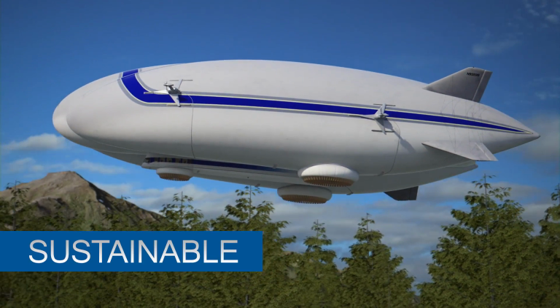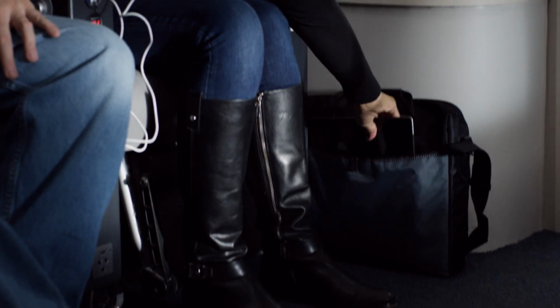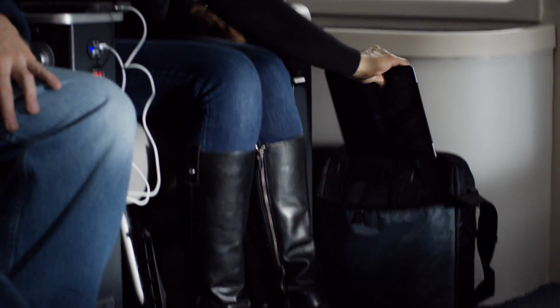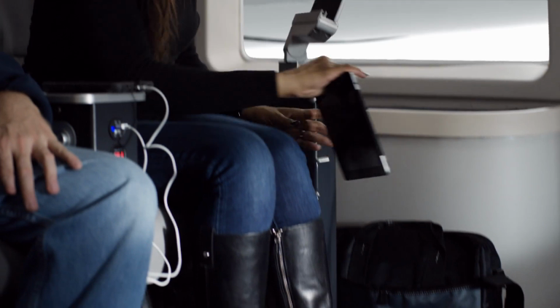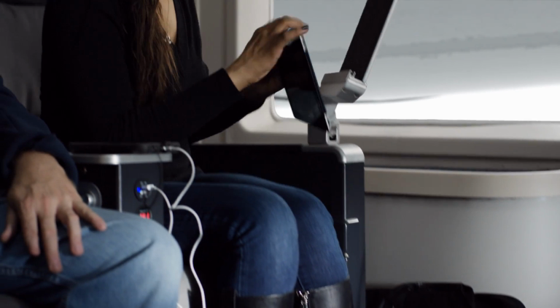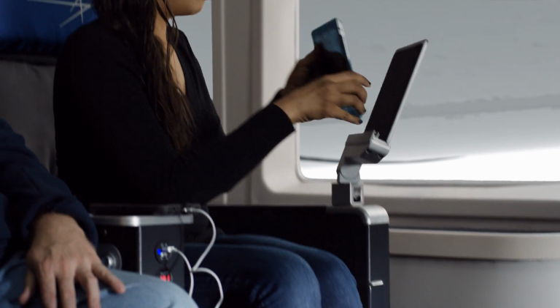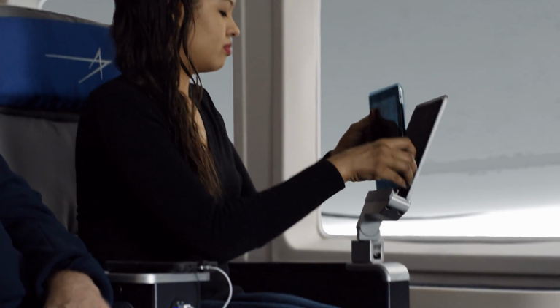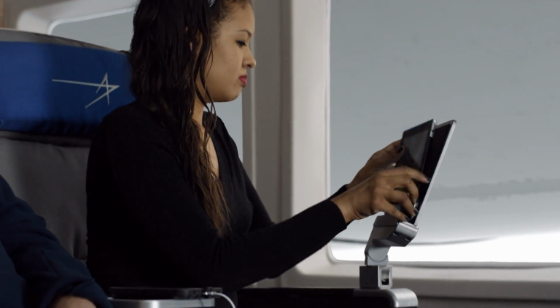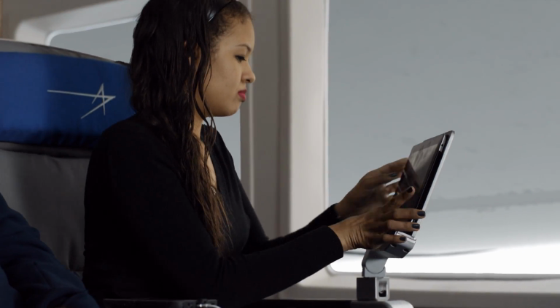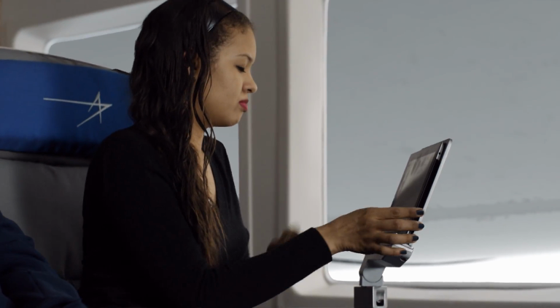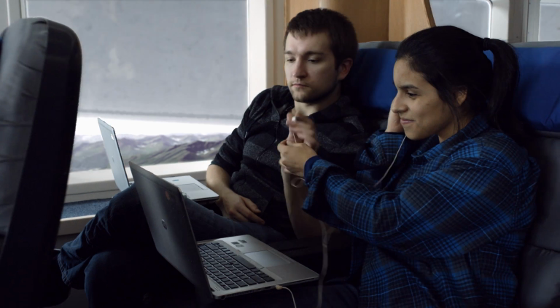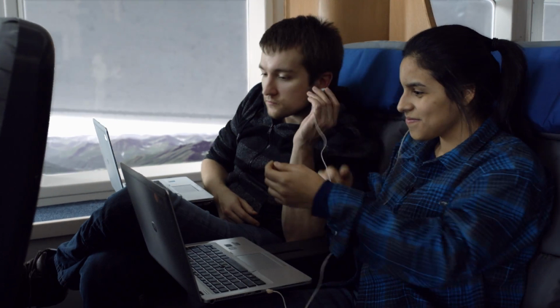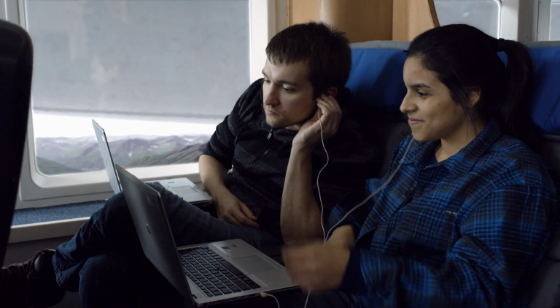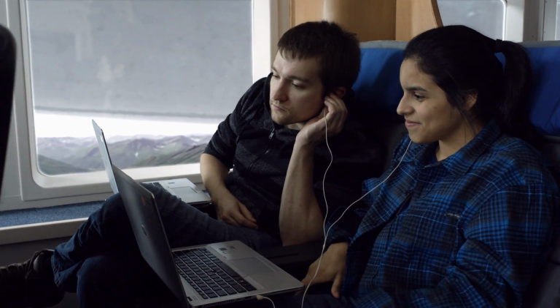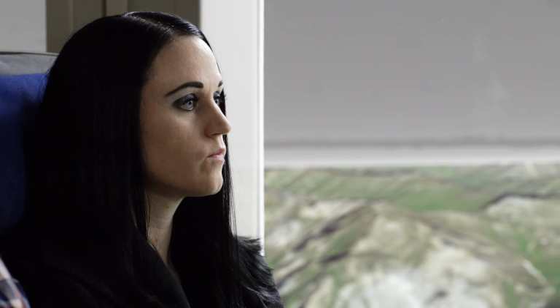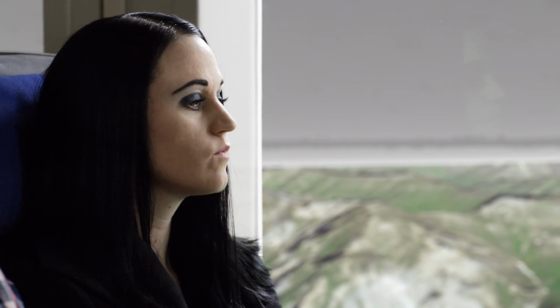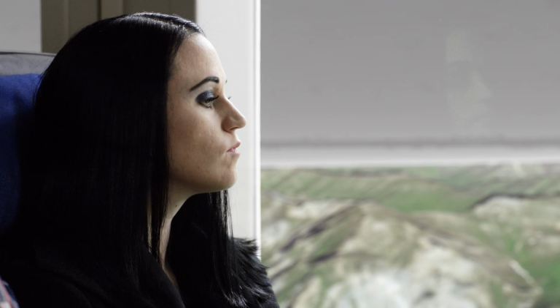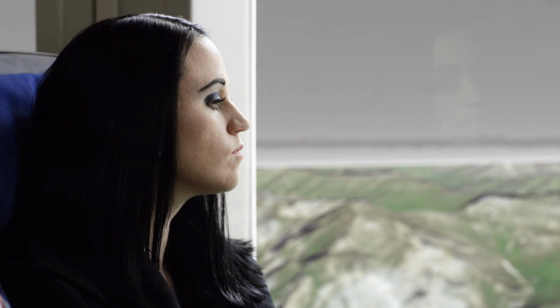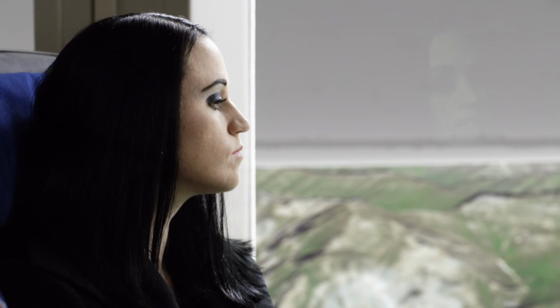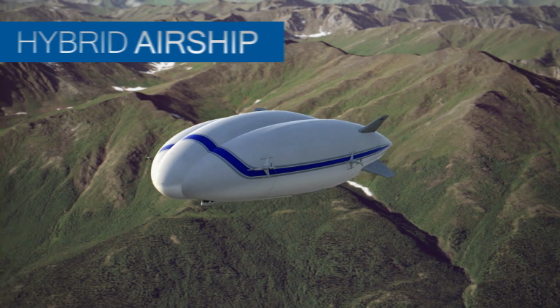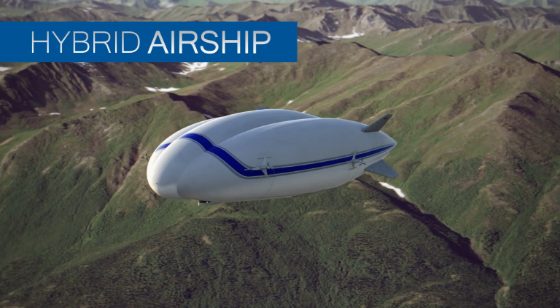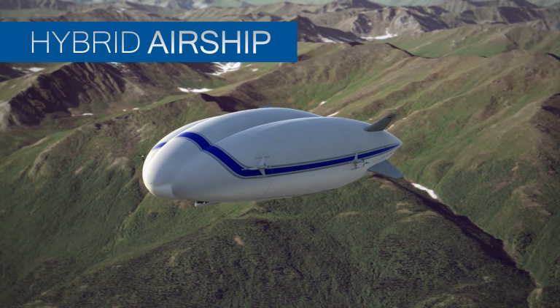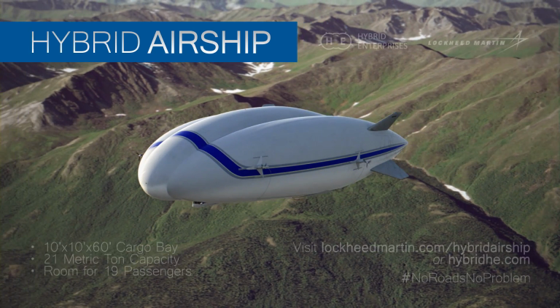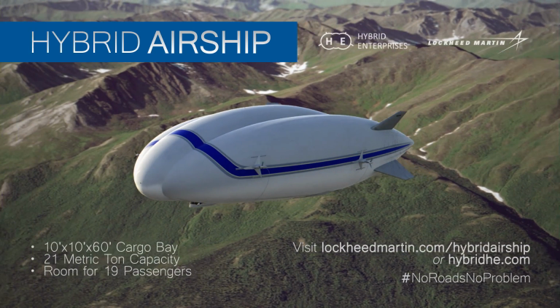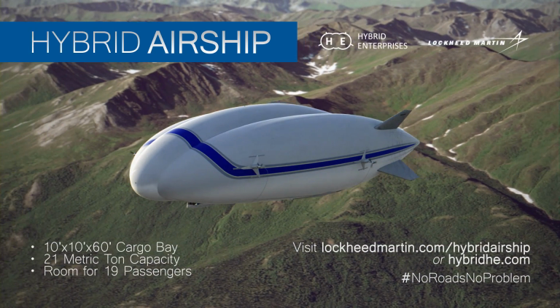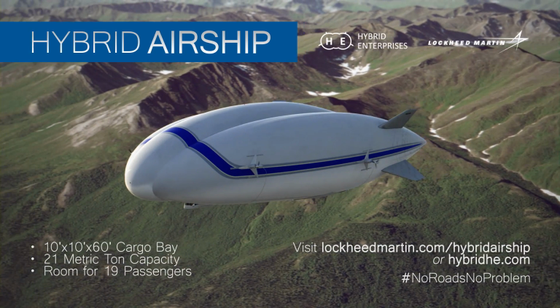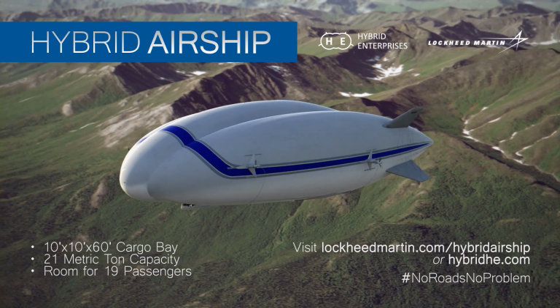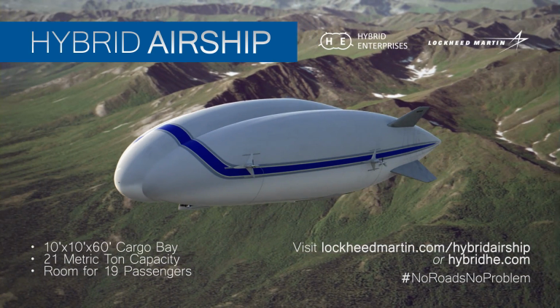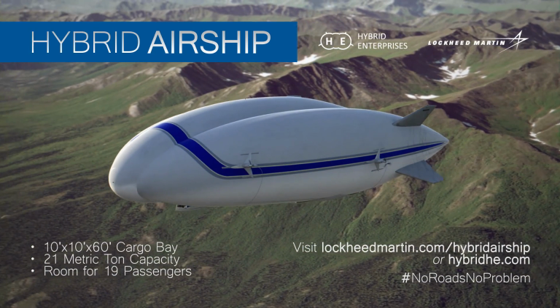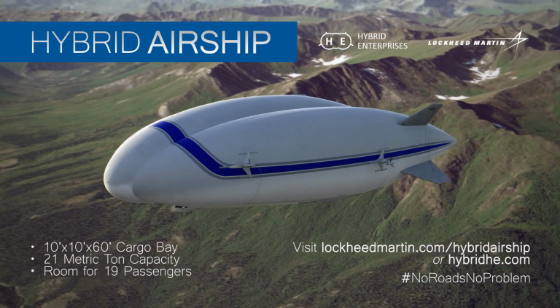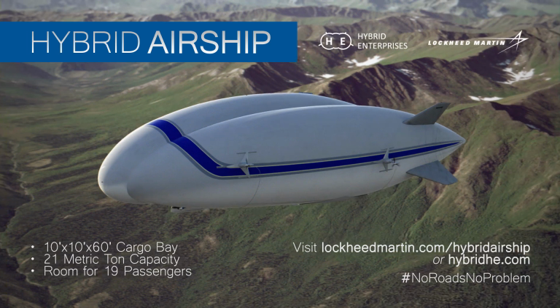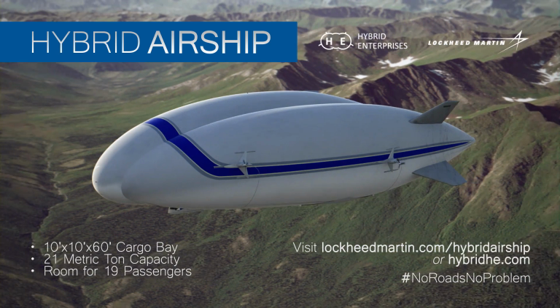They say the road less traveled makes all the difference. But why not just leave the road behind? Hybrid Airships by Lockheed Martin. No roads, no problem.